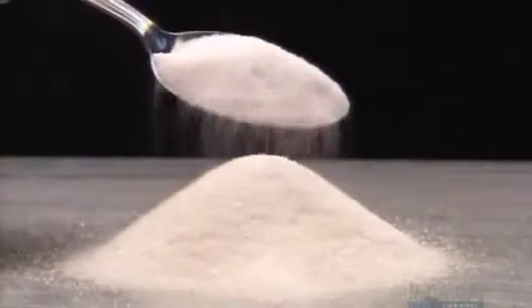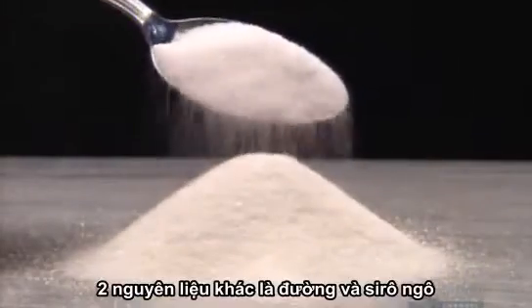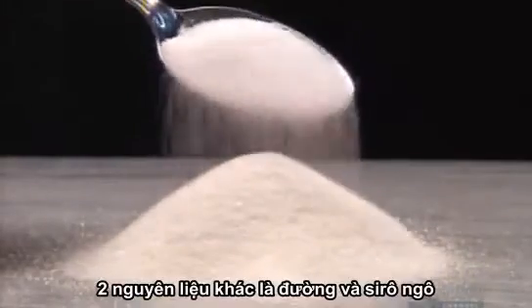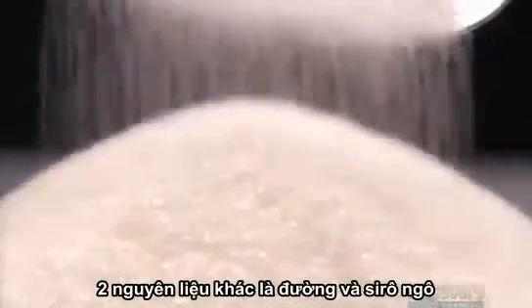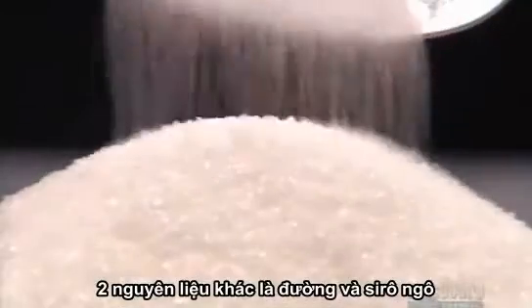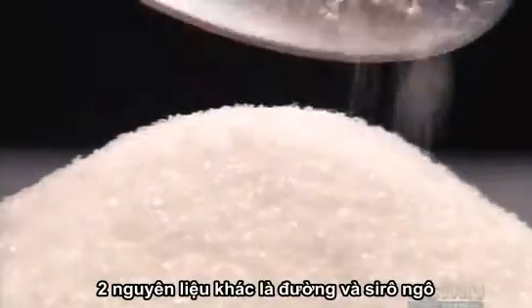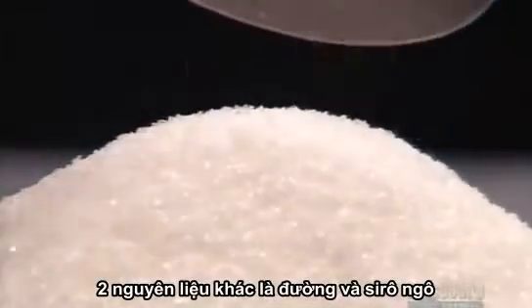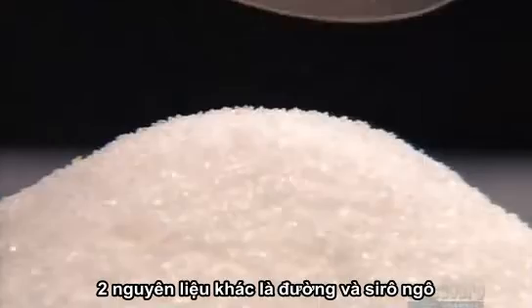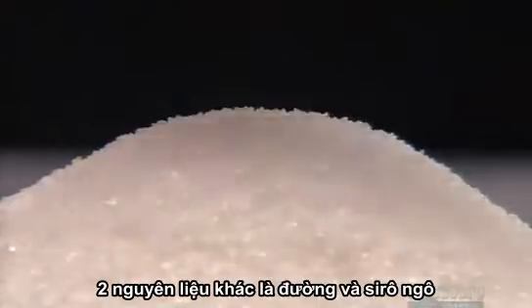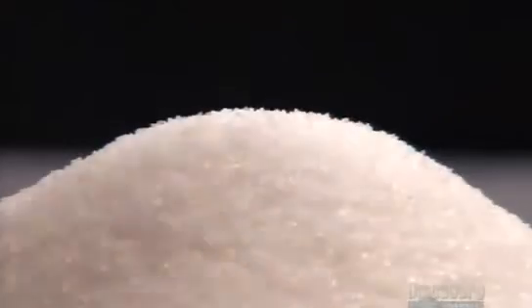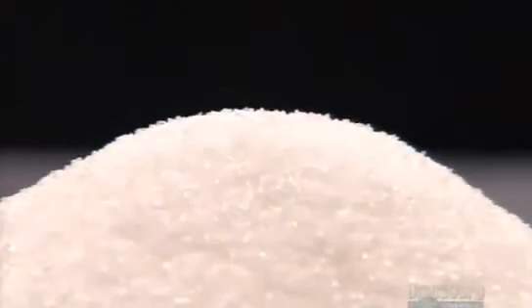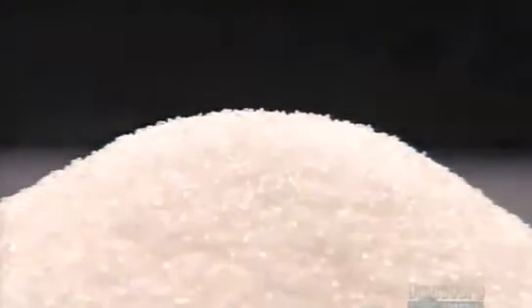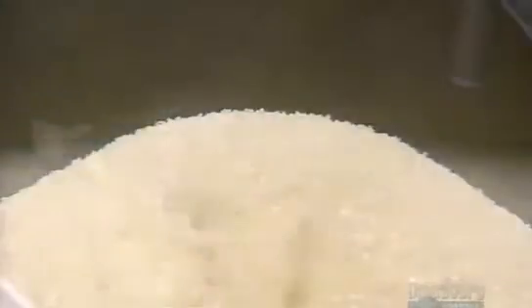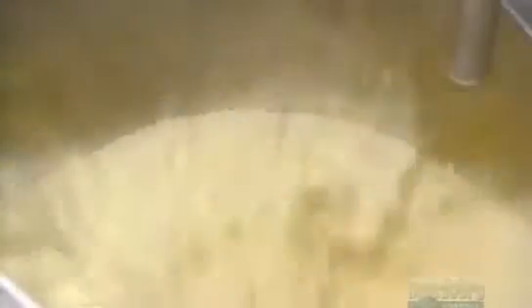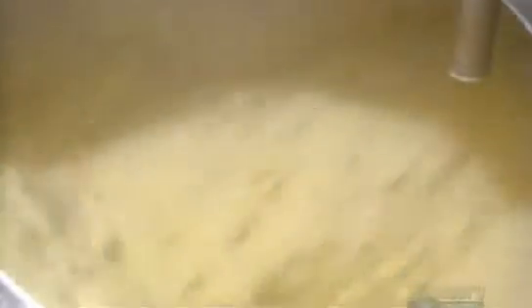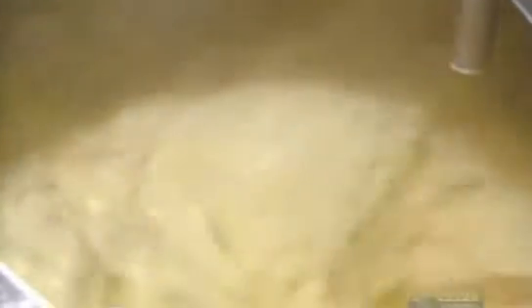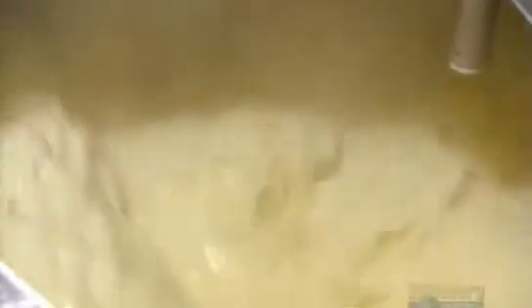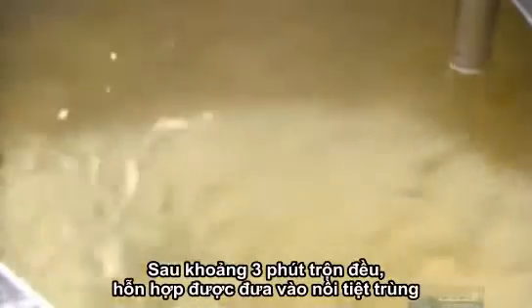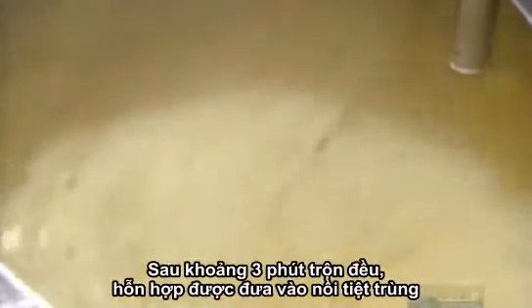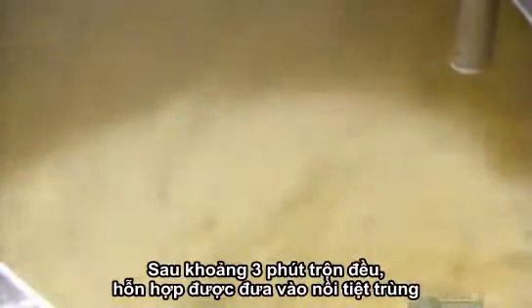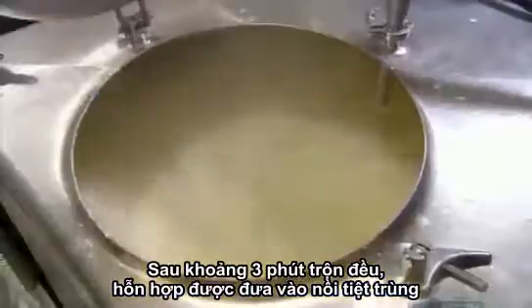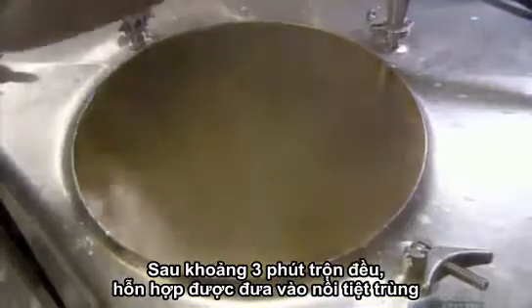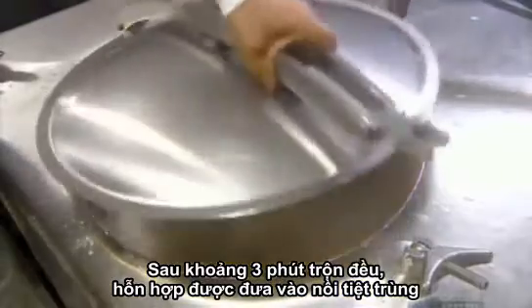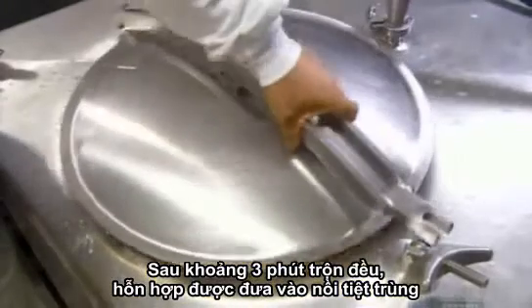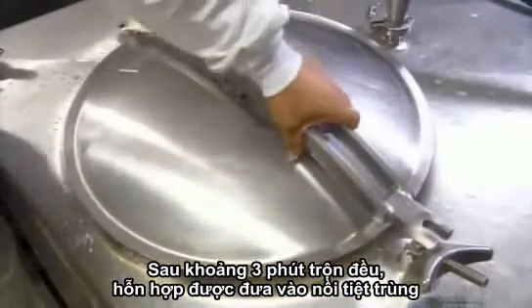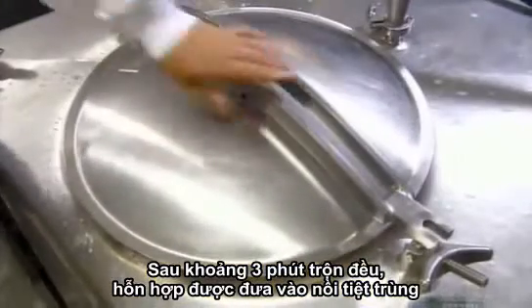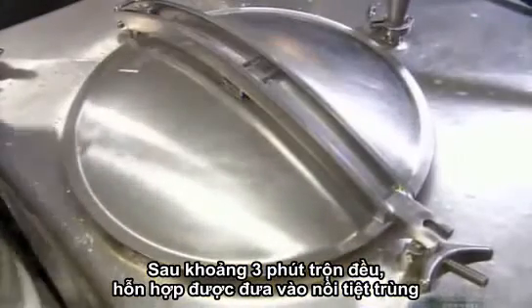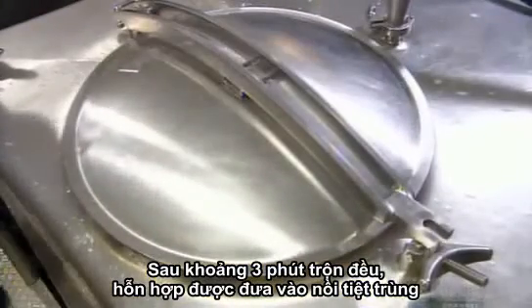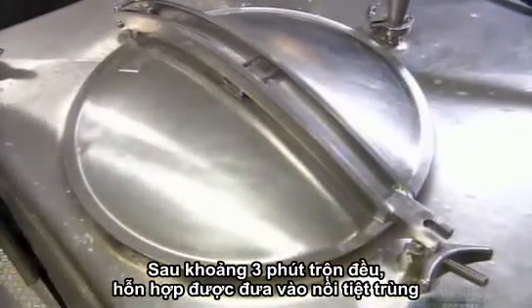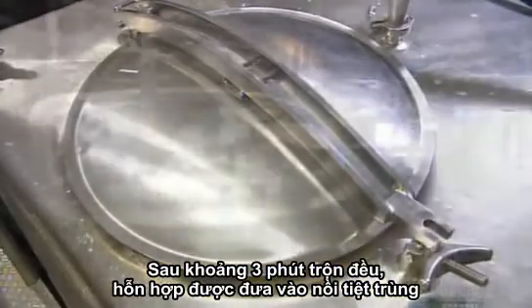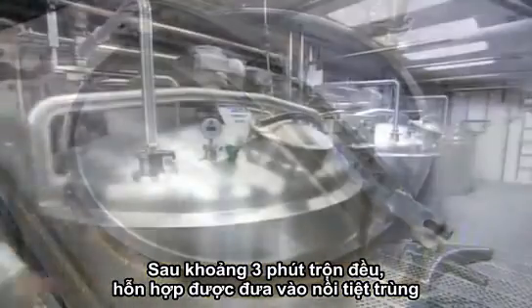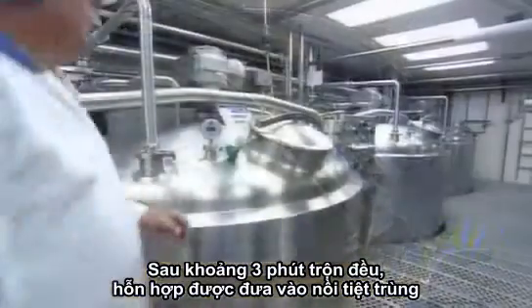The other ingredients are sugar and corn syrup. After about three minutes of mixing, a pumping system moves the mixture into large pasteurization tanks.